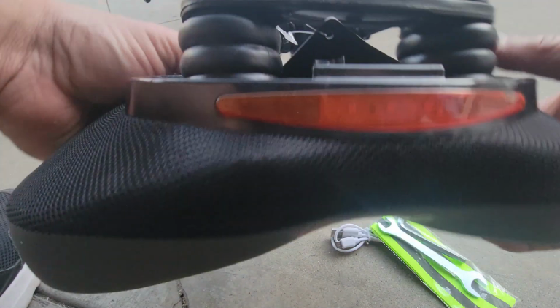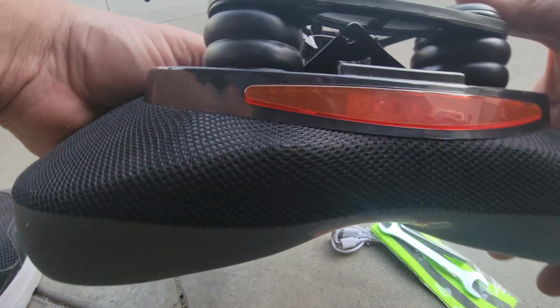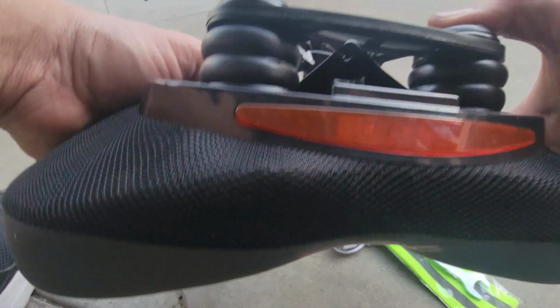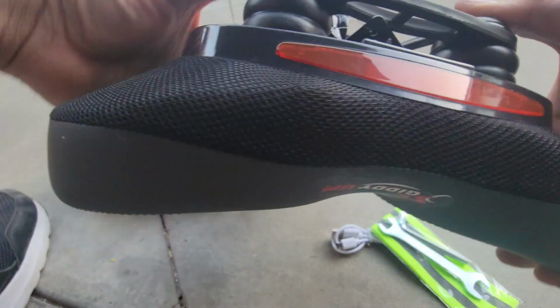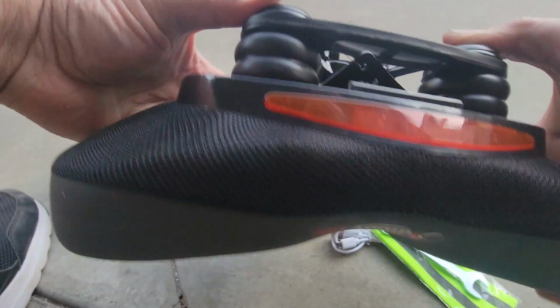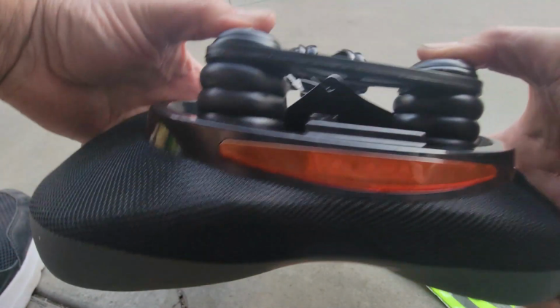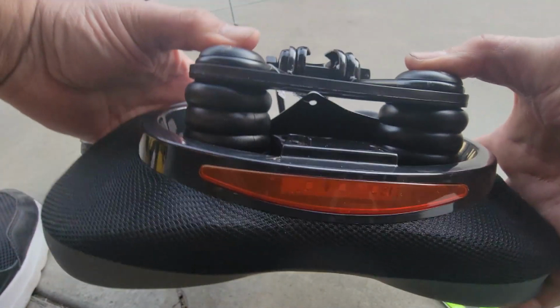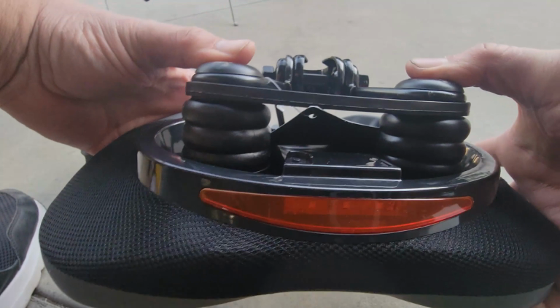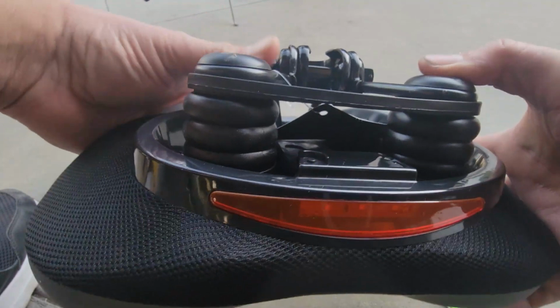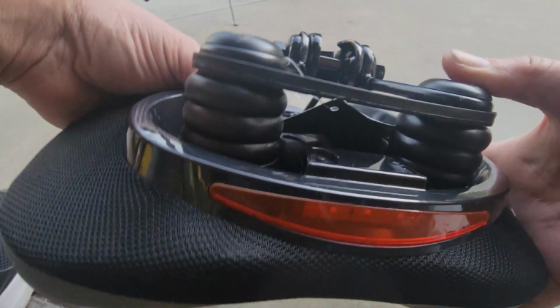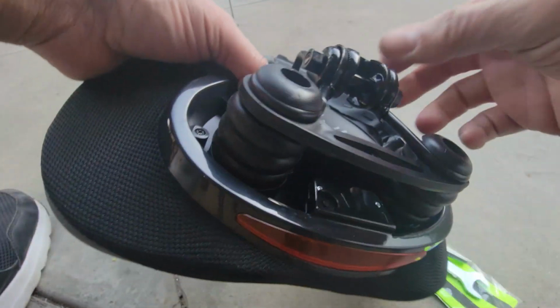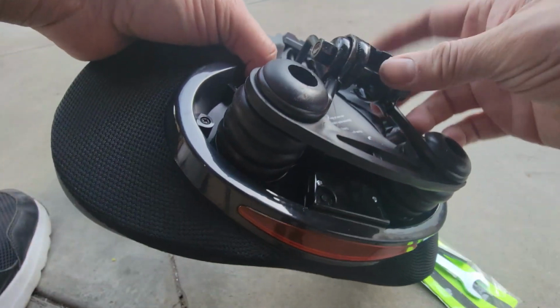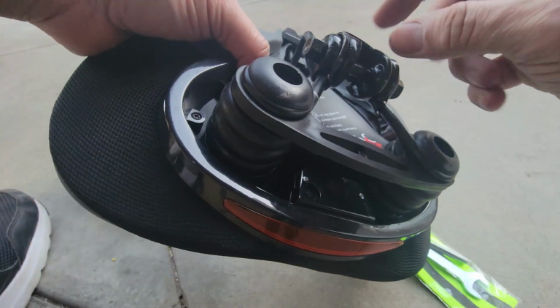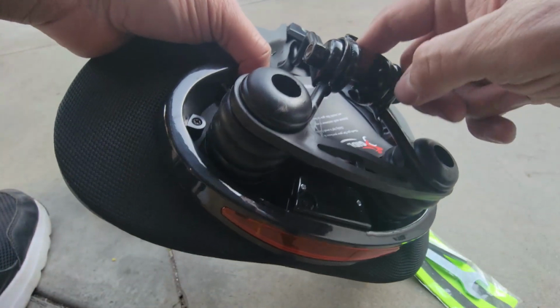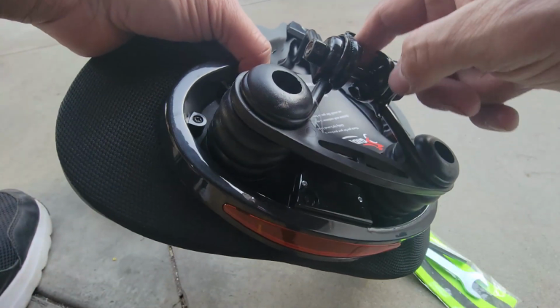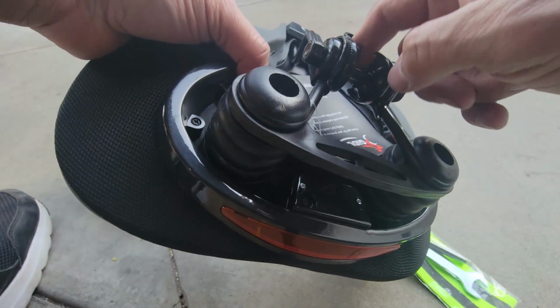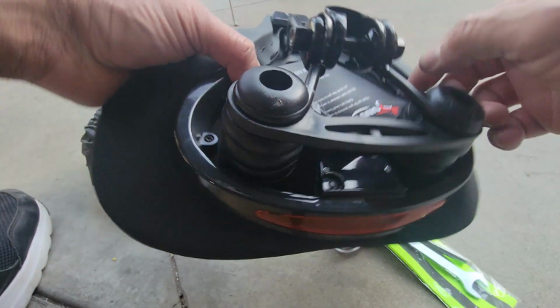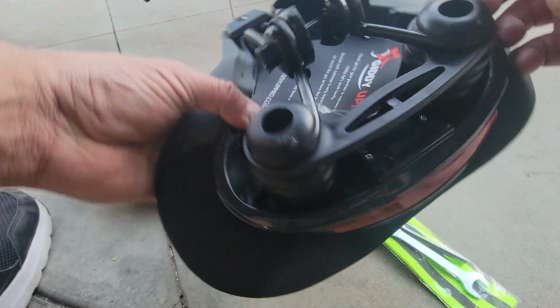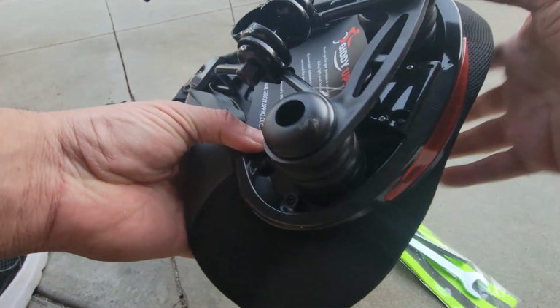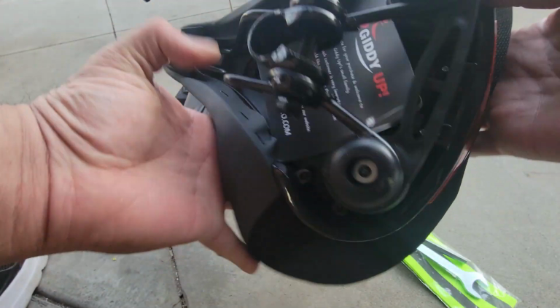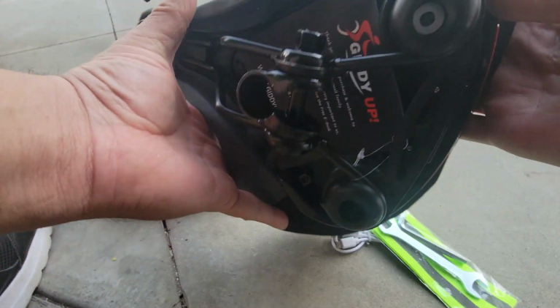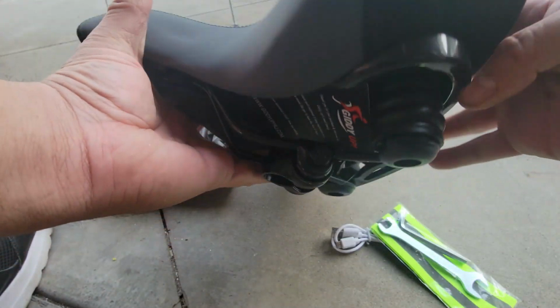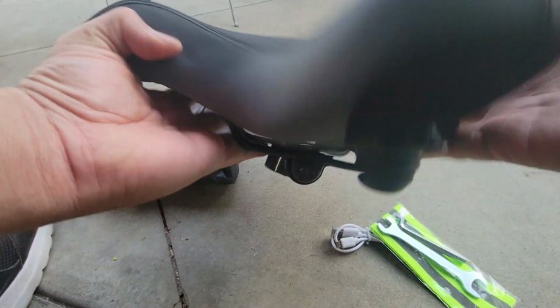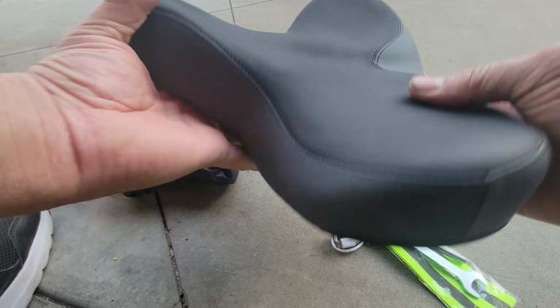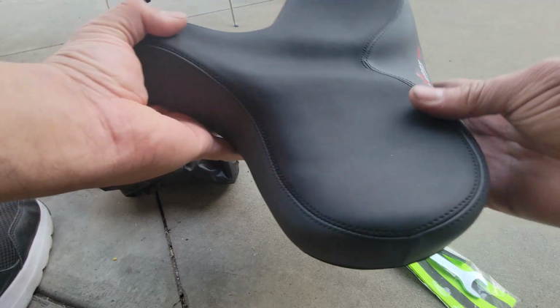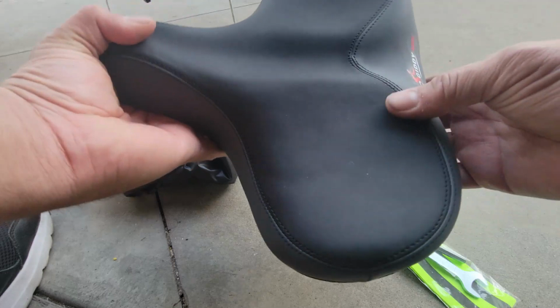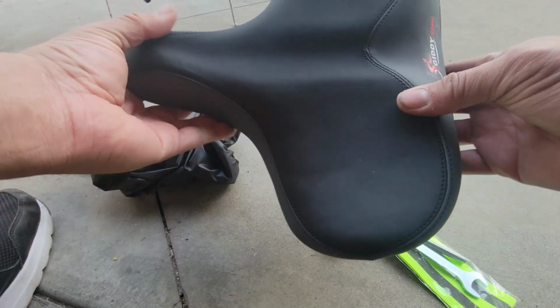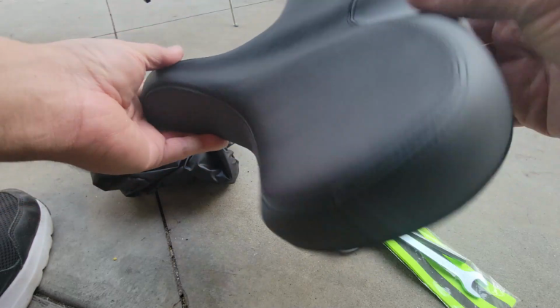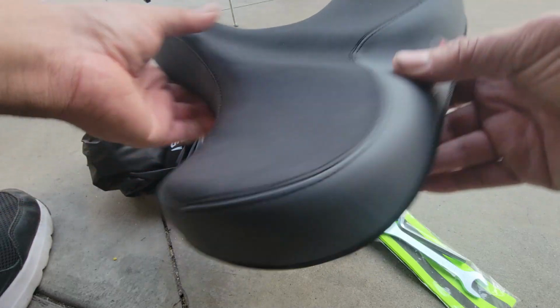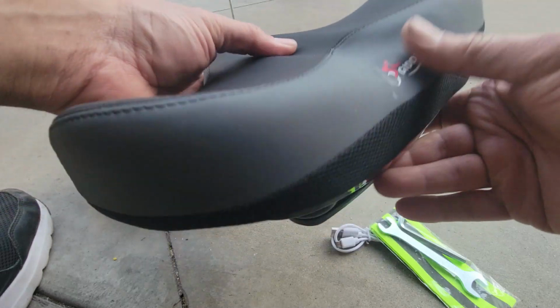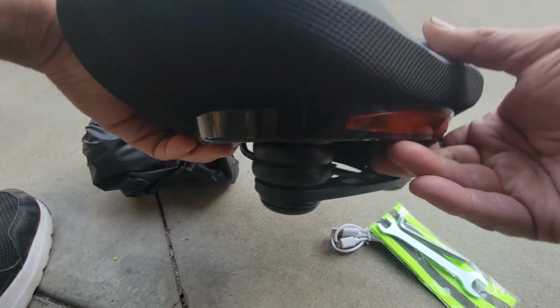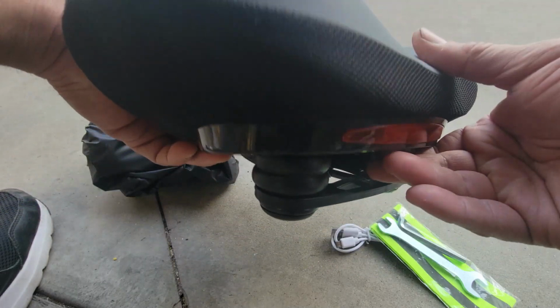There are shocks in the seat — all you have to do is remove the existing one and add the new one. We're going to do that right now and see how well it looks.